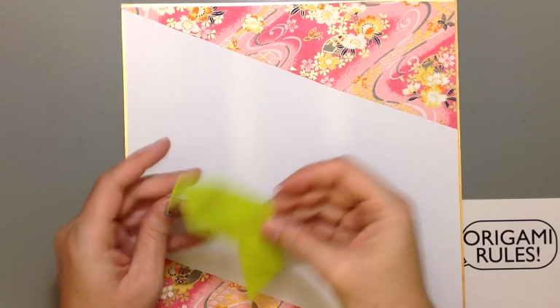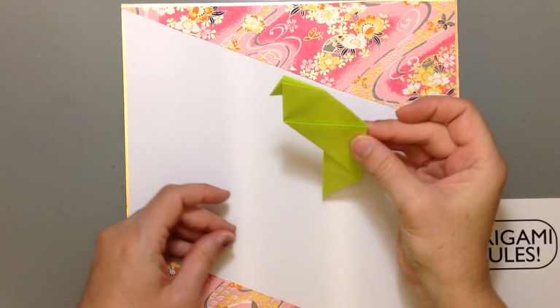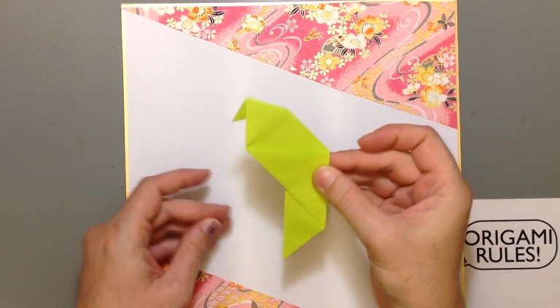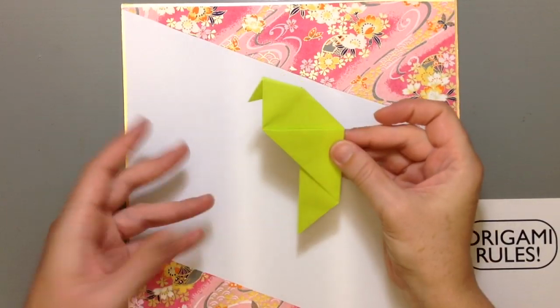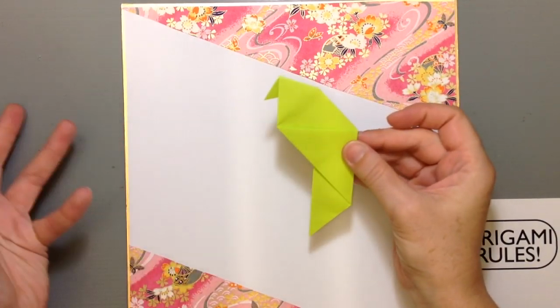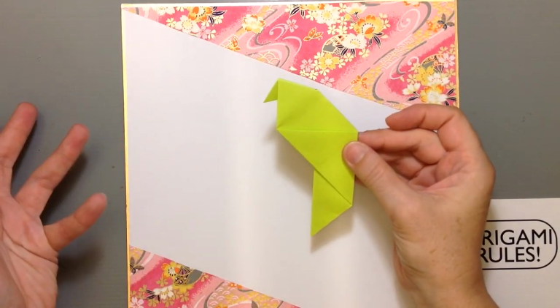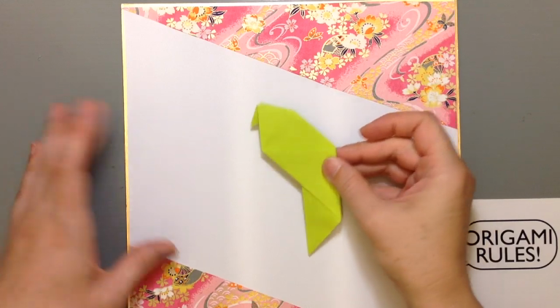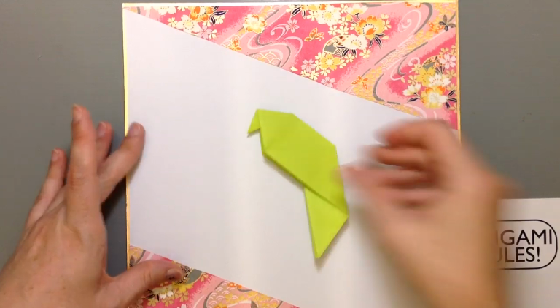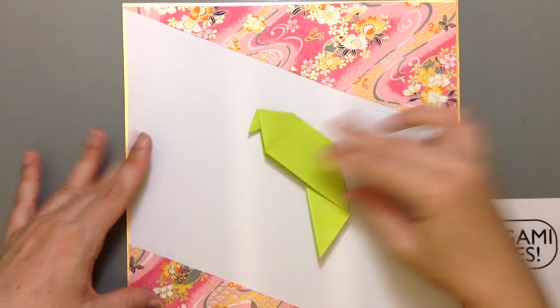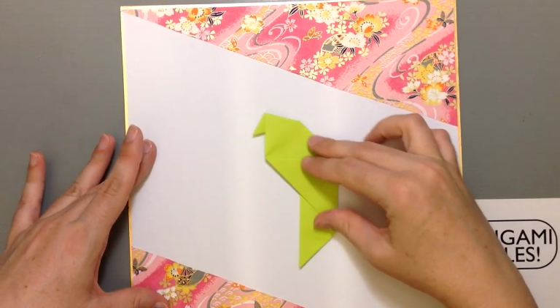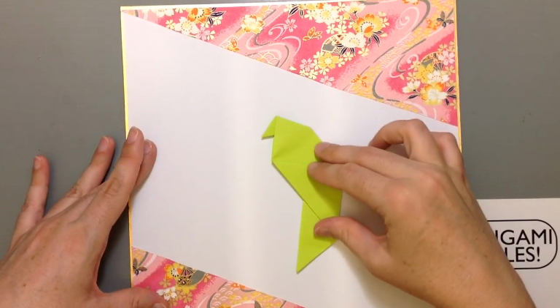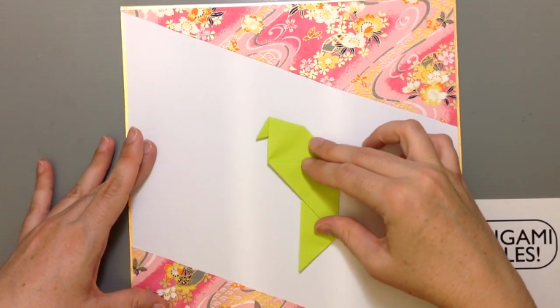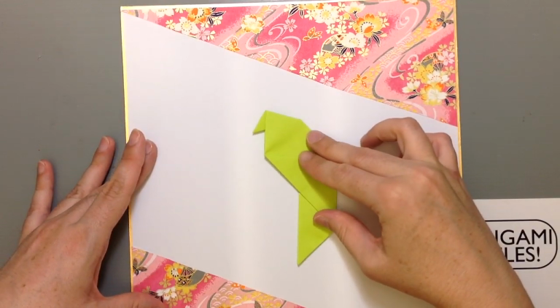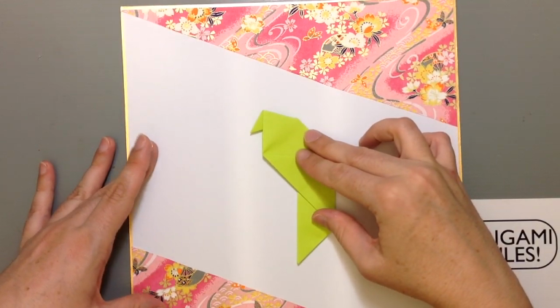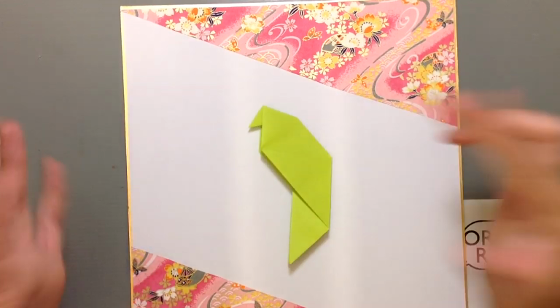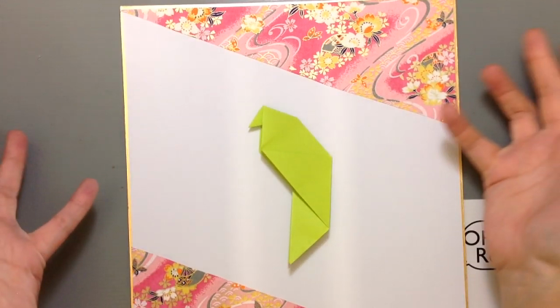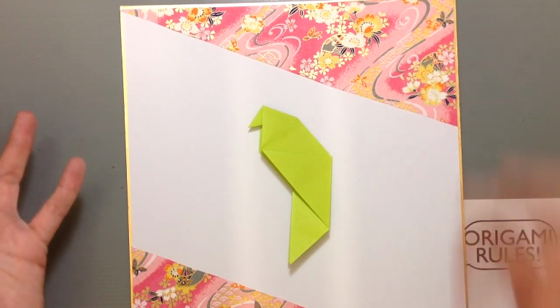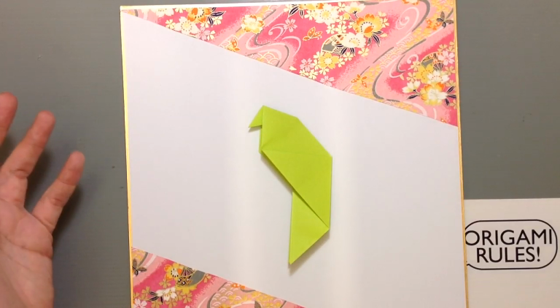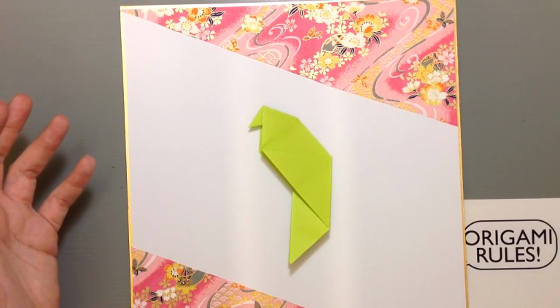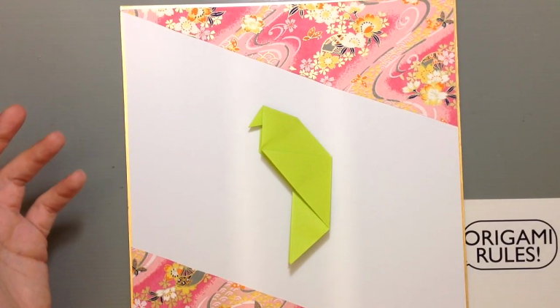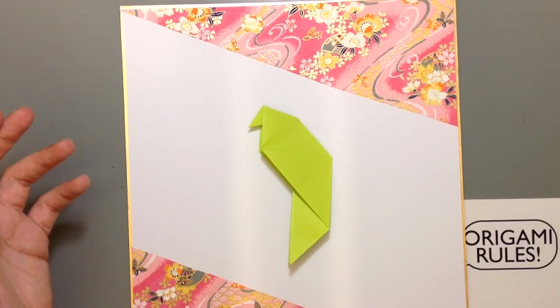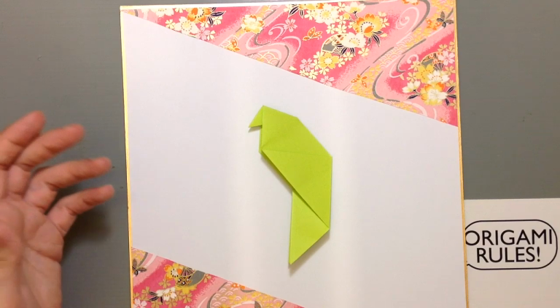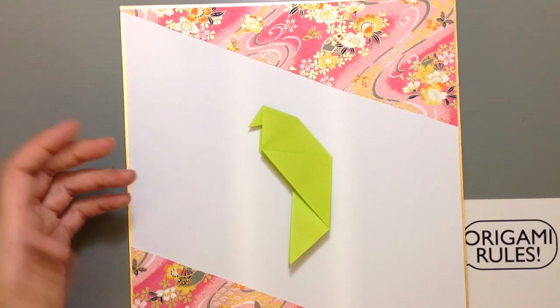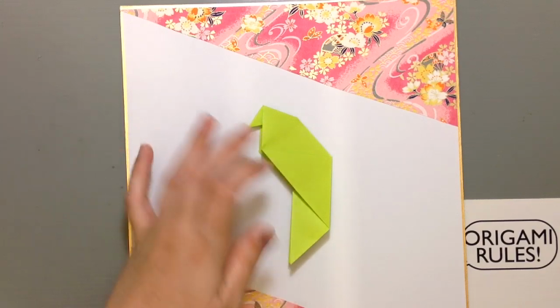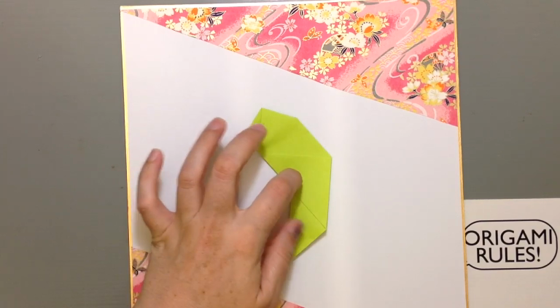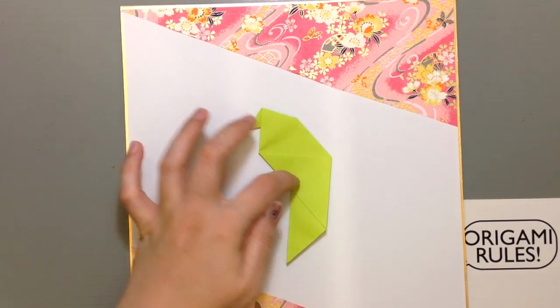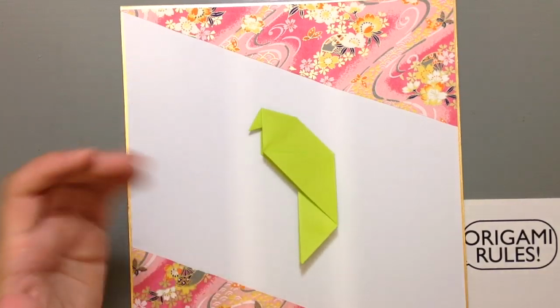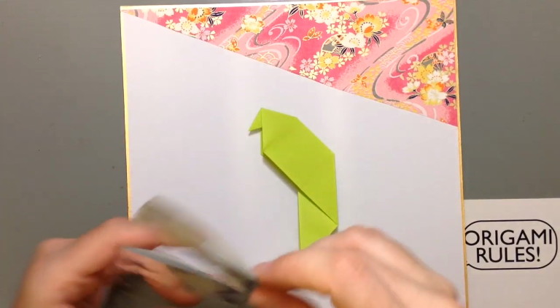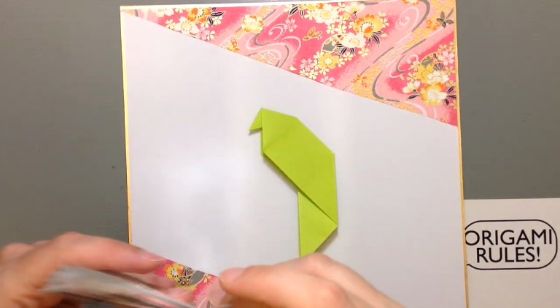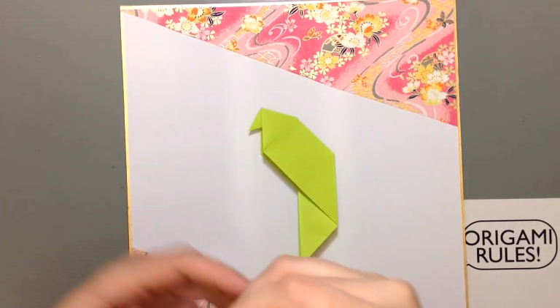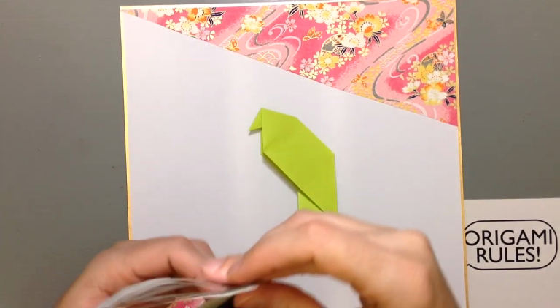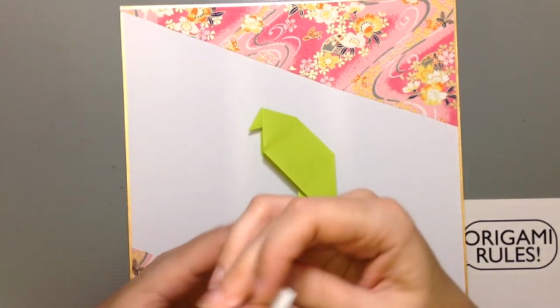I made a parakeet because parakeets are so cute and that origami is really simple, not too hard. I was going to go ahead and make a cage for it — I'll have a link of how to make the parakeet here.